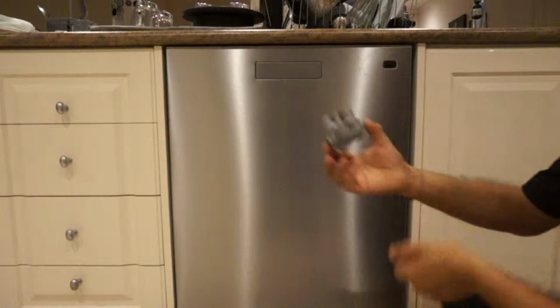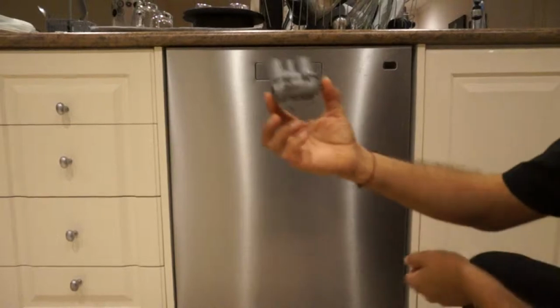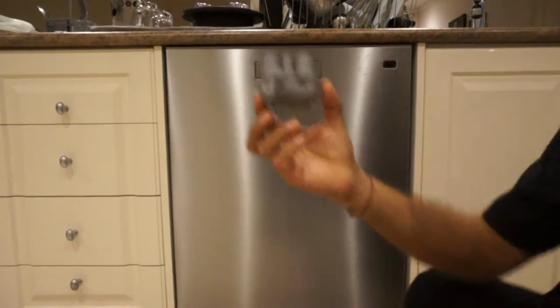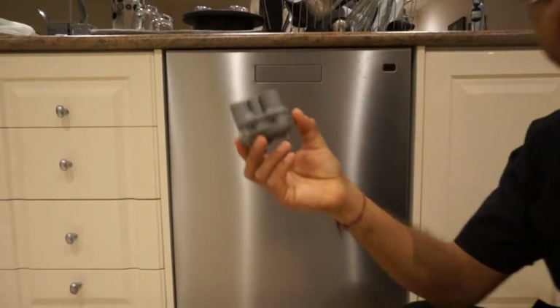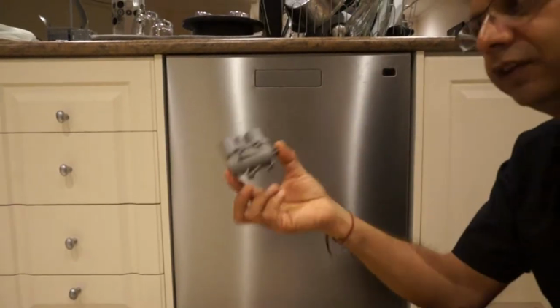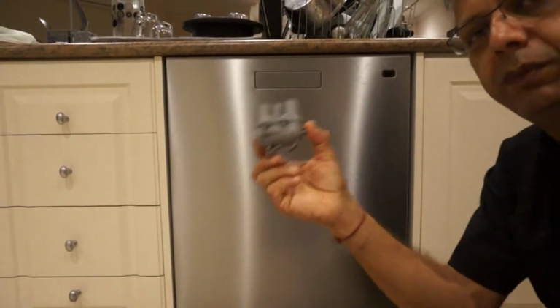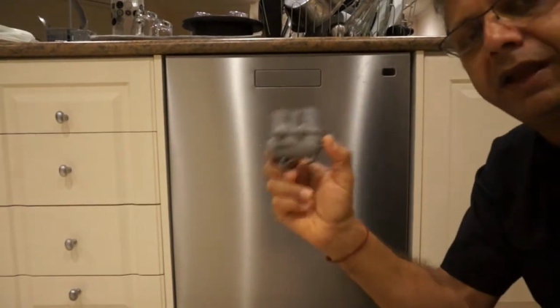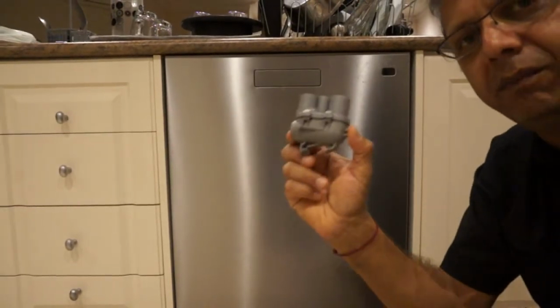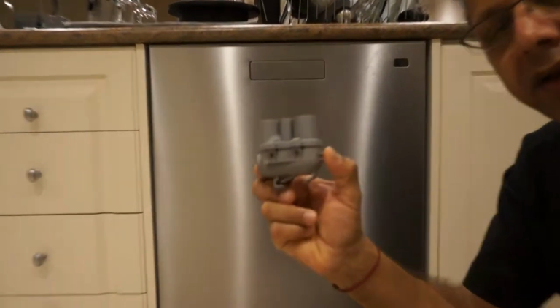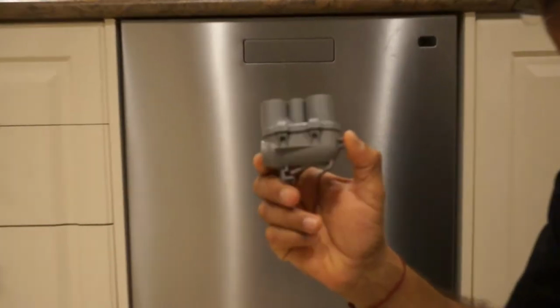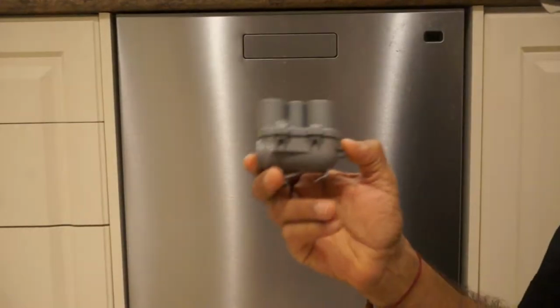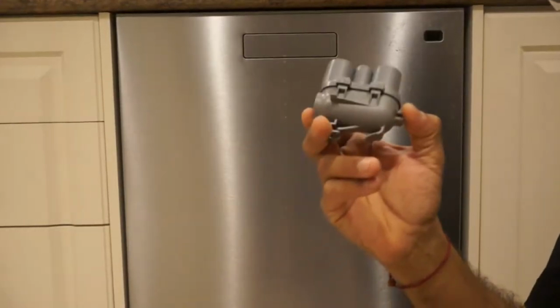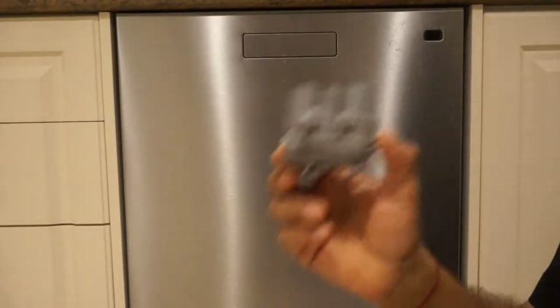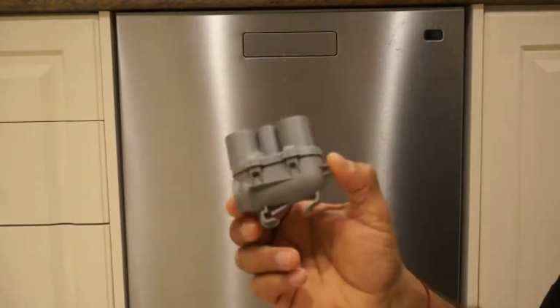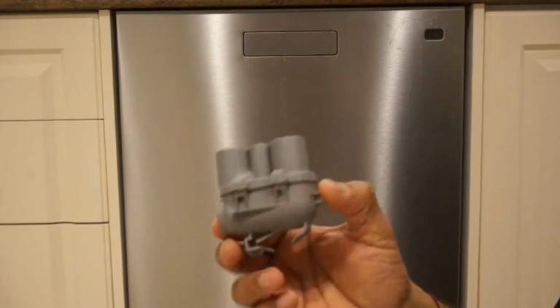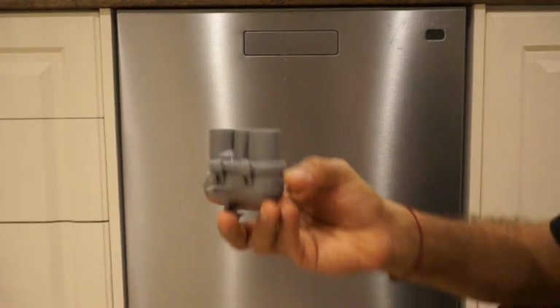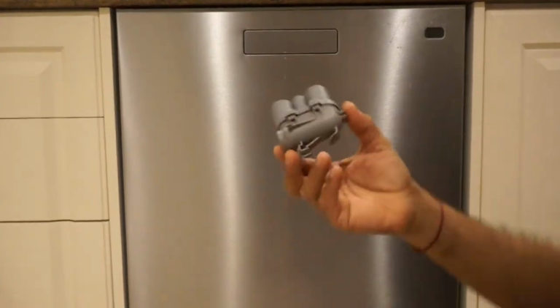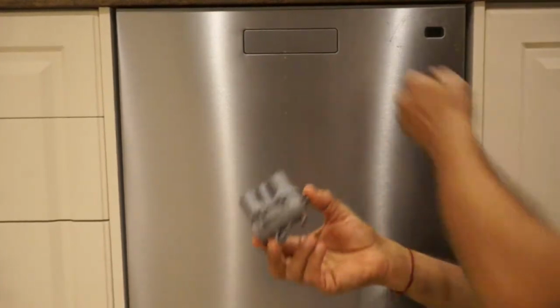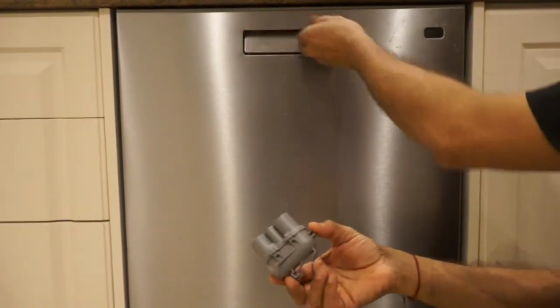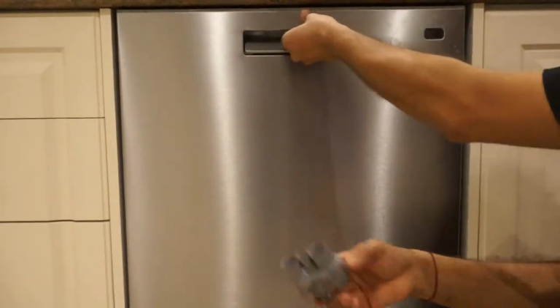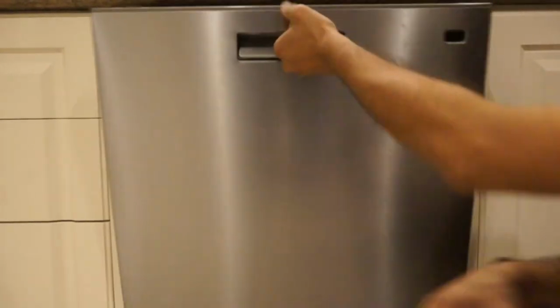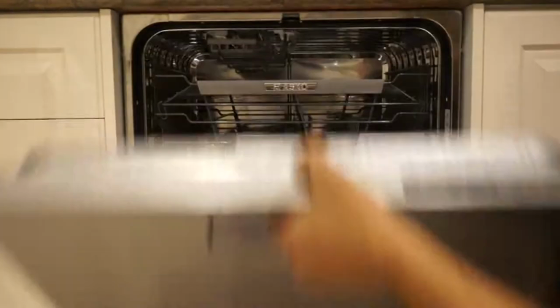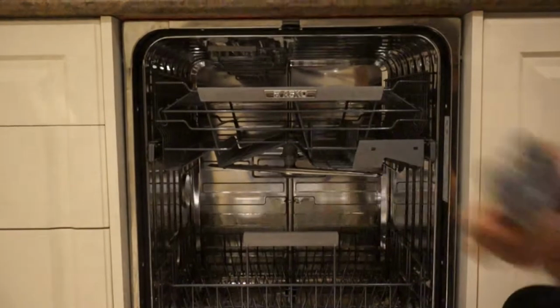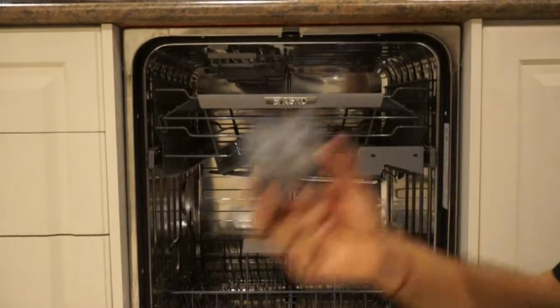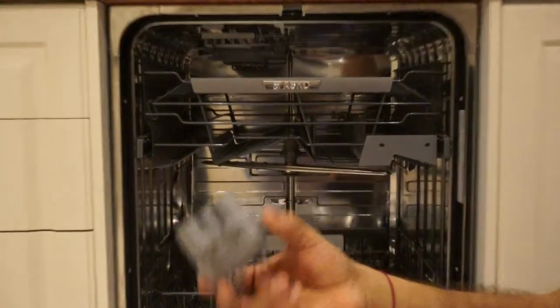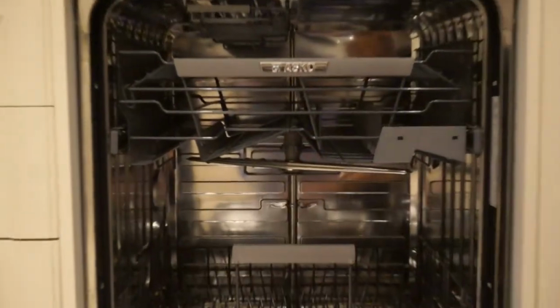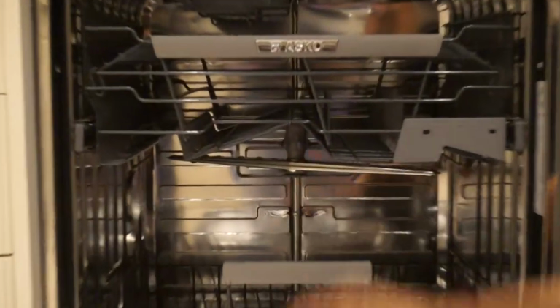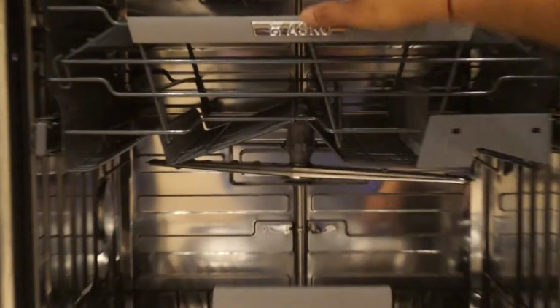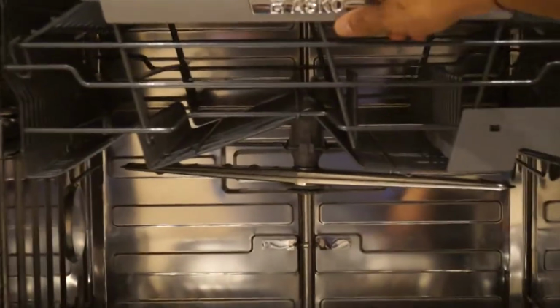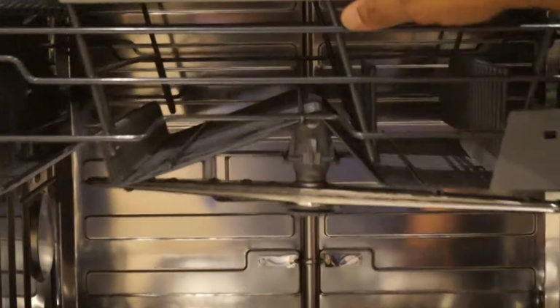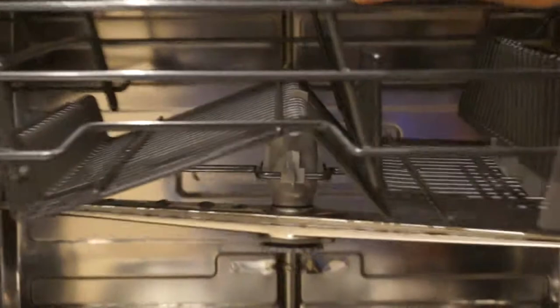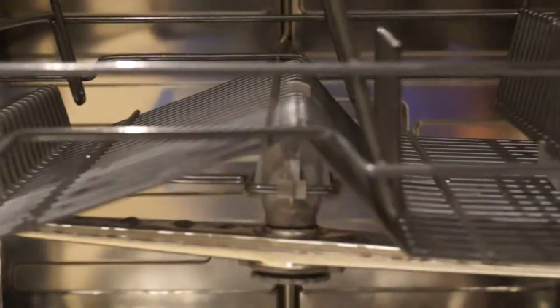Today we're going to replace a top spray arm bearing for your dishwasher. Open up your door and pull out your top basket.